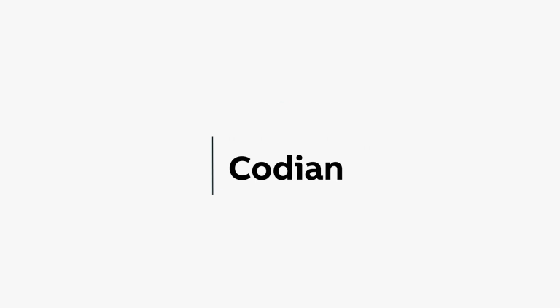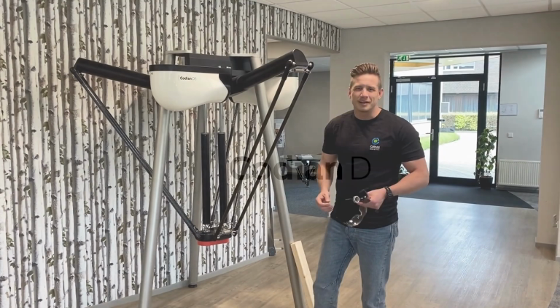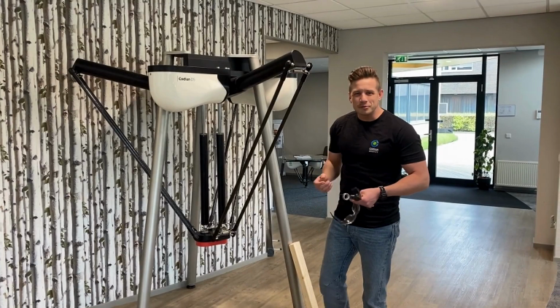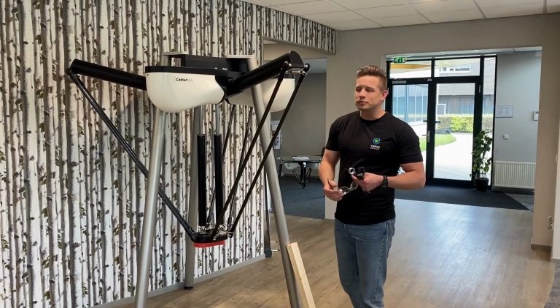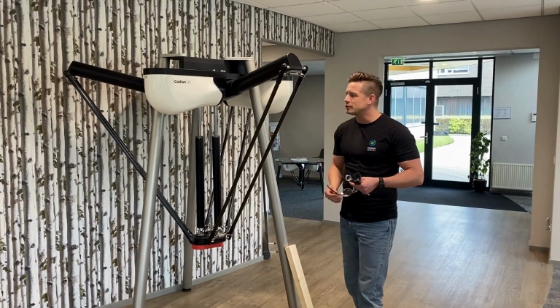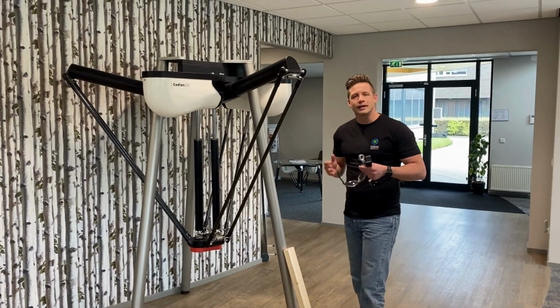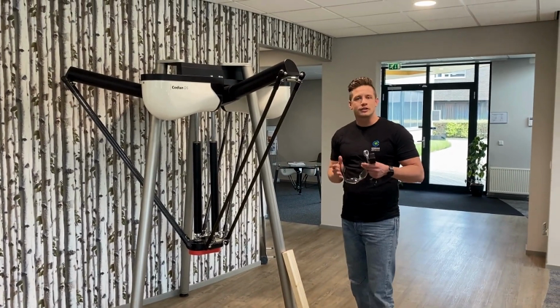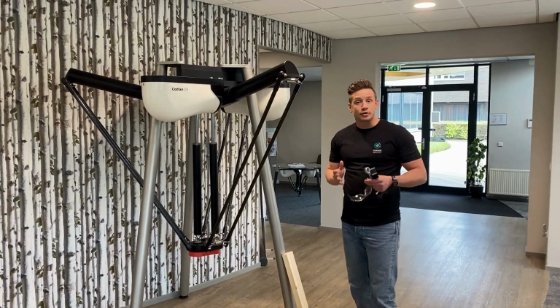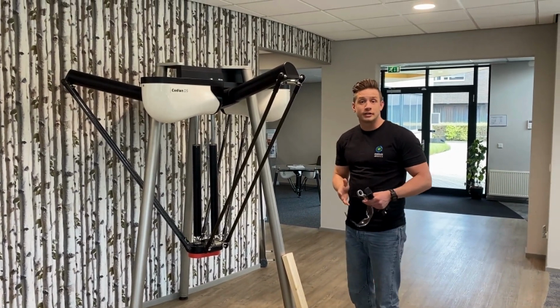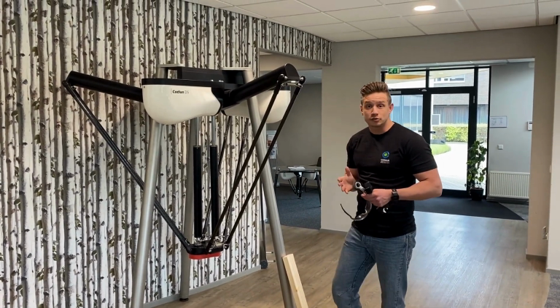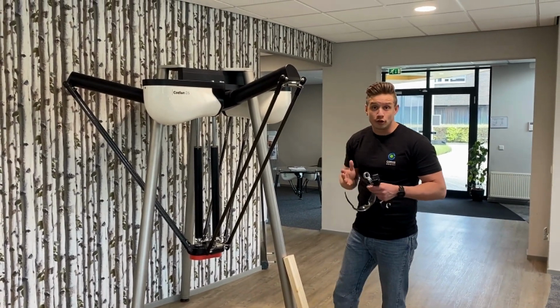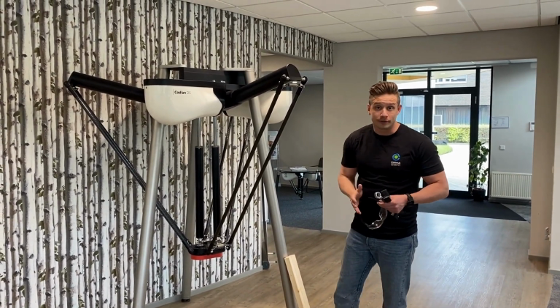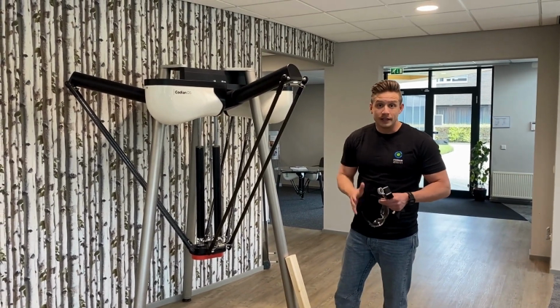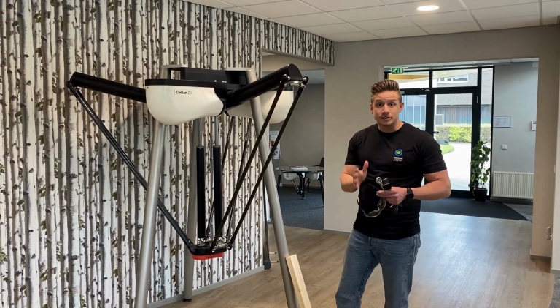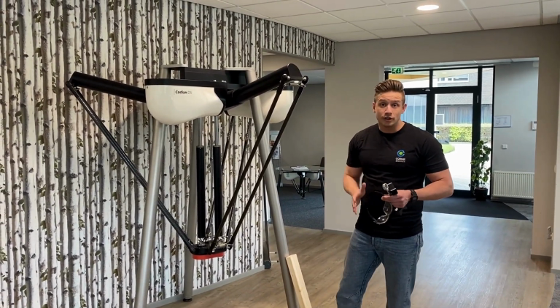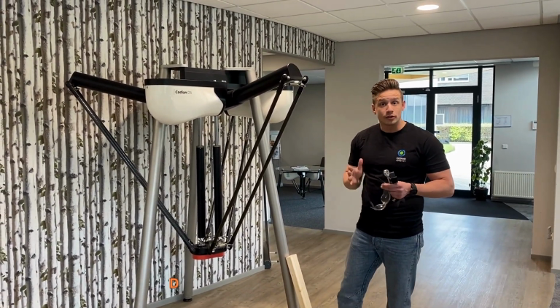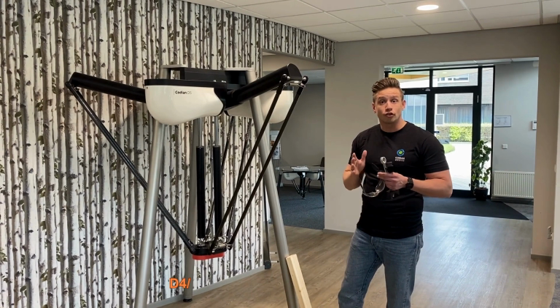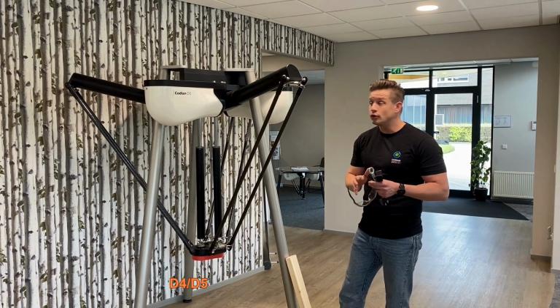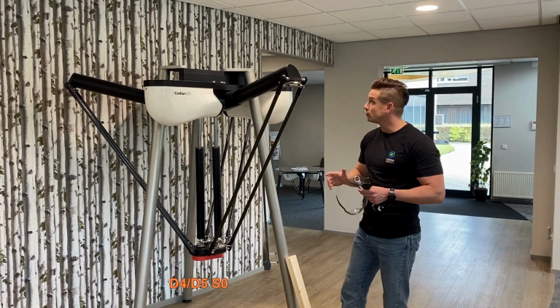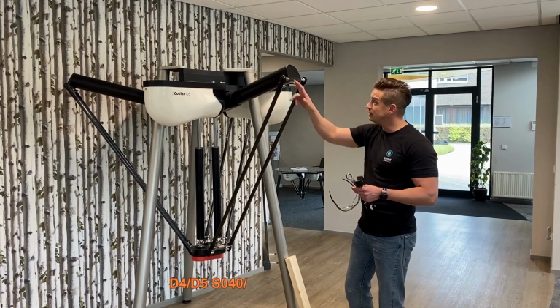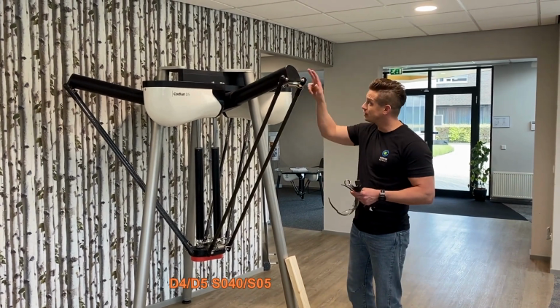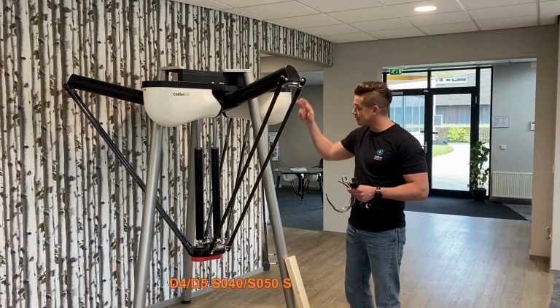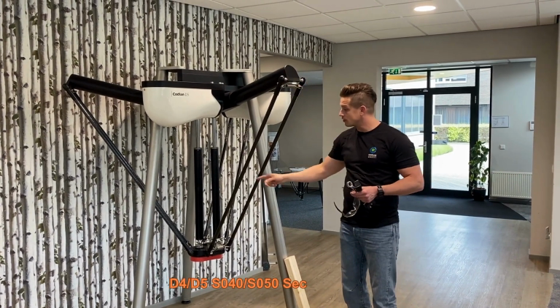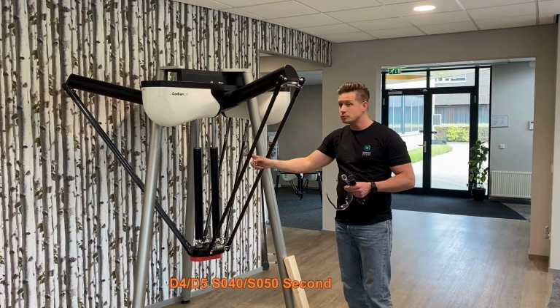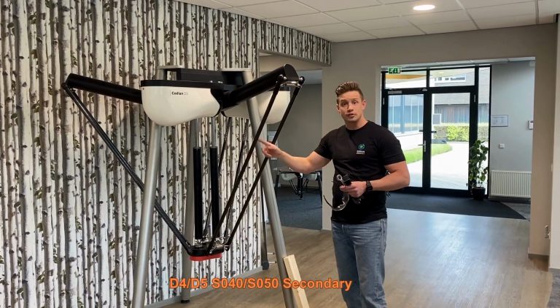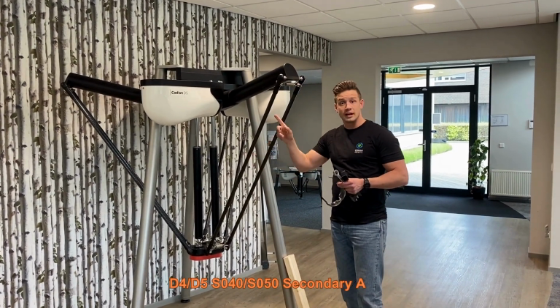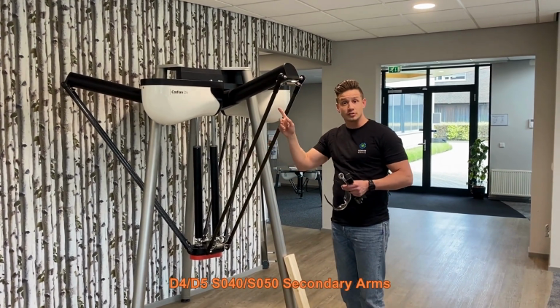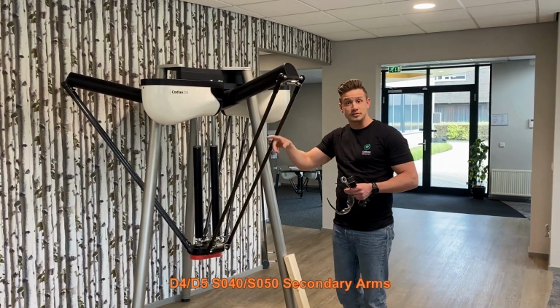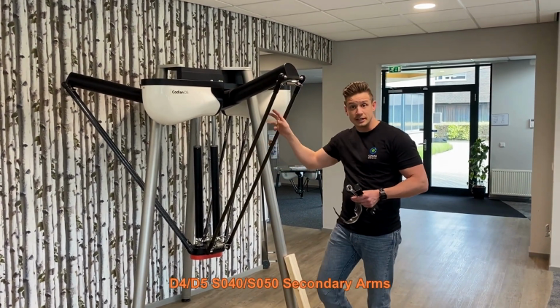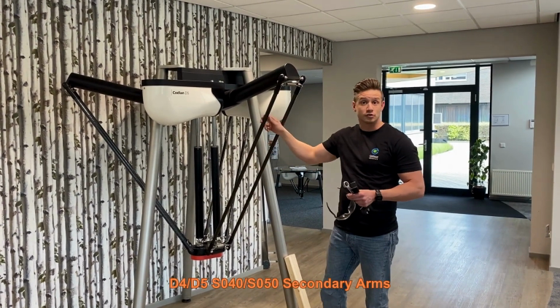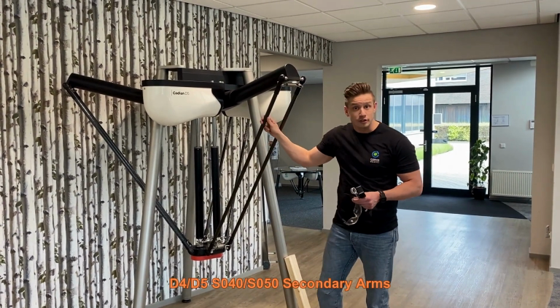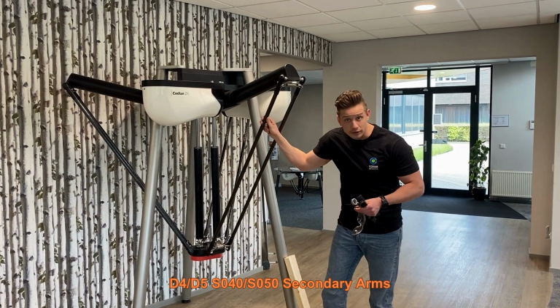Hi, my name is Ricardo Bosman and I work as a product manager for CodeU. In this video we are going to show you how to detach the secondary arms of our SO50 and SO40 models.